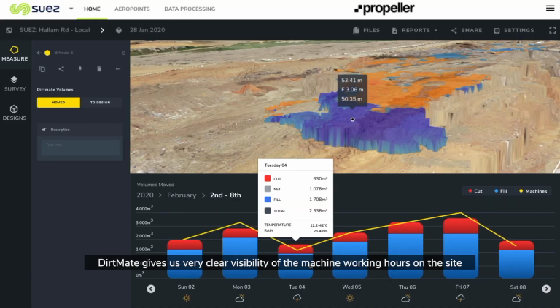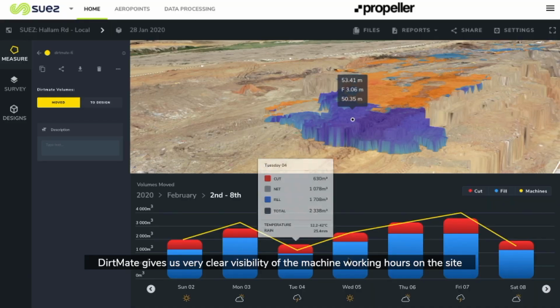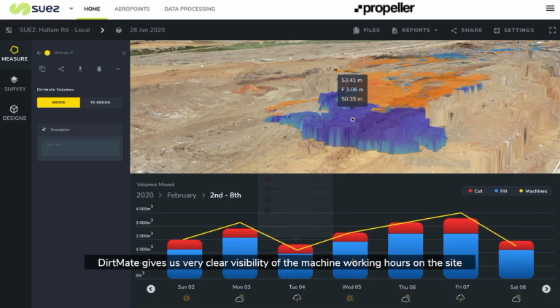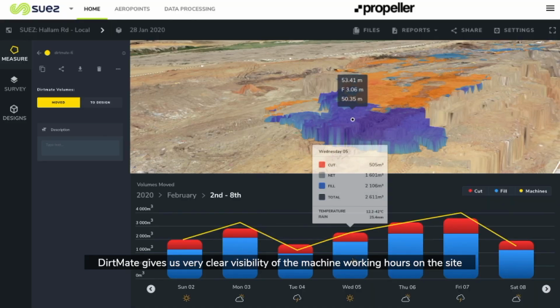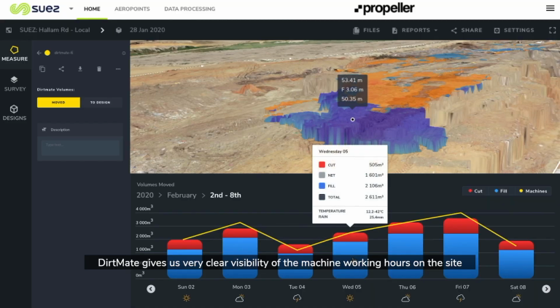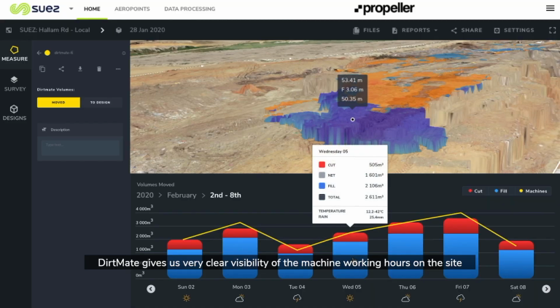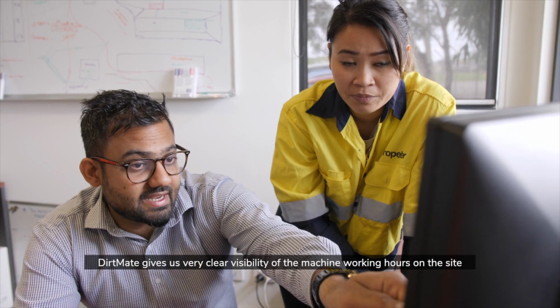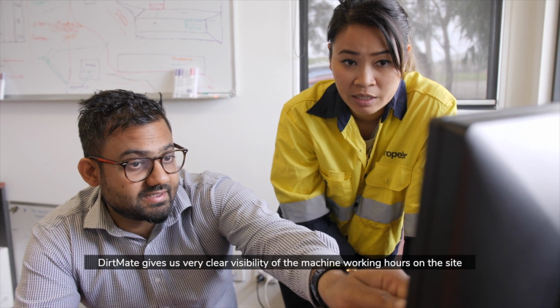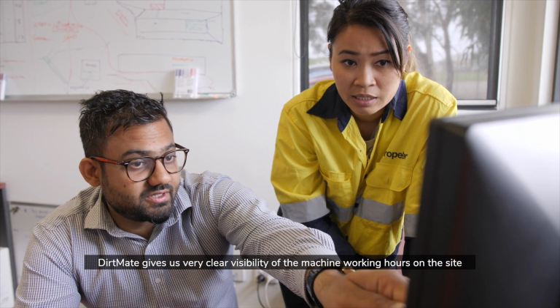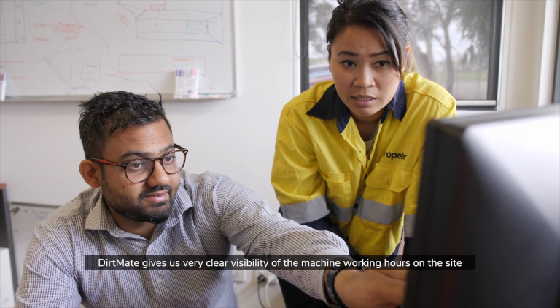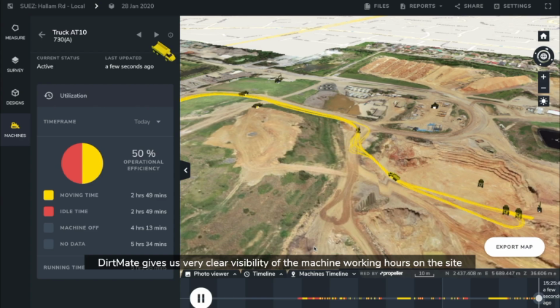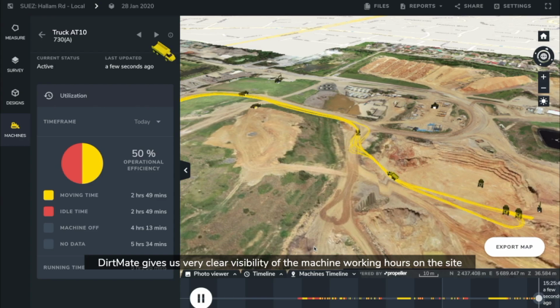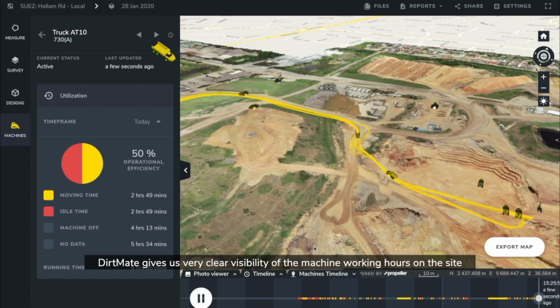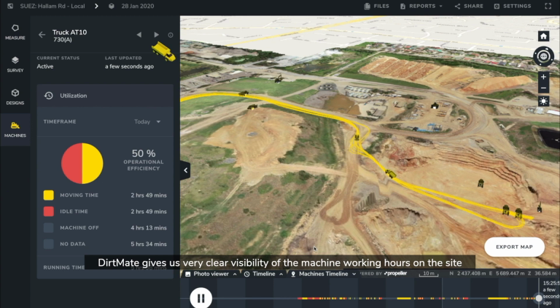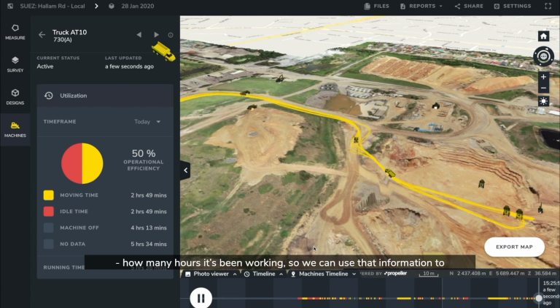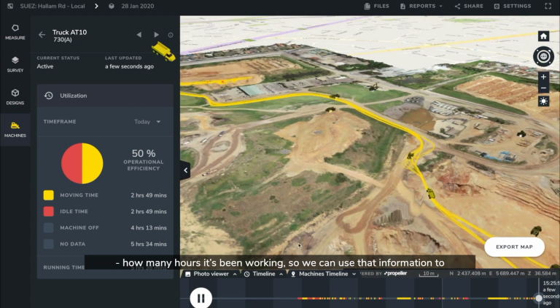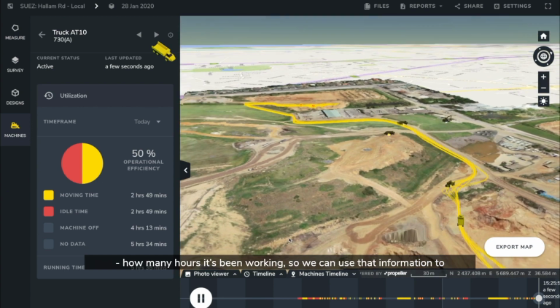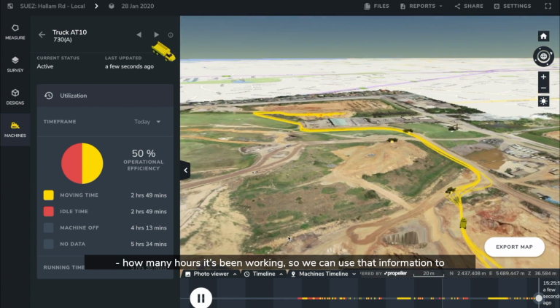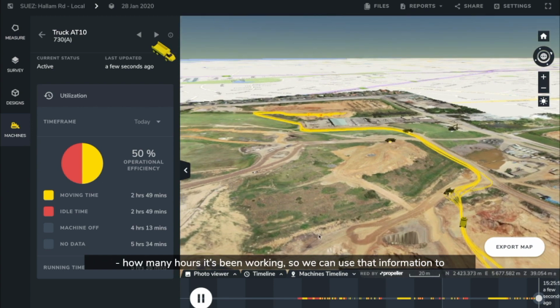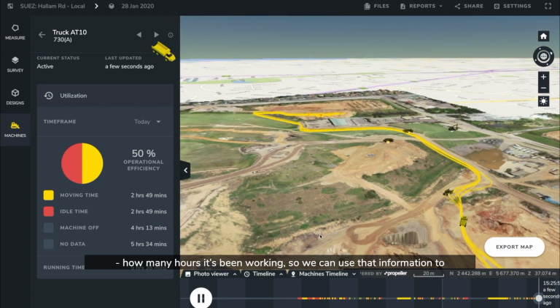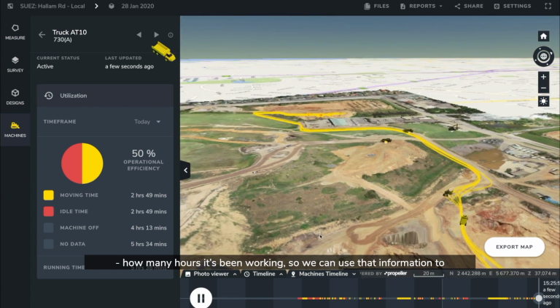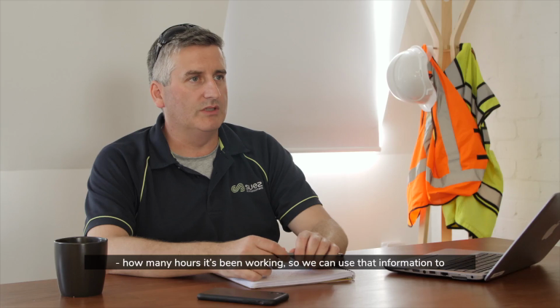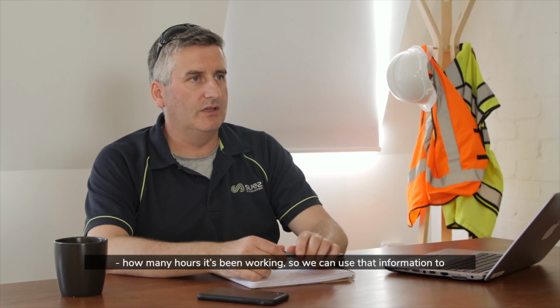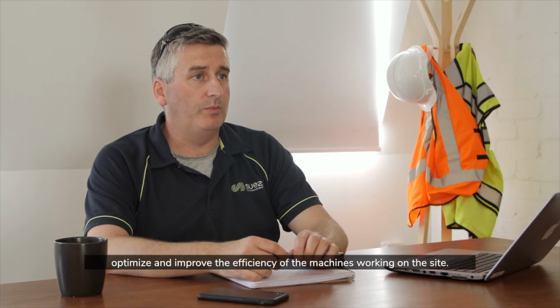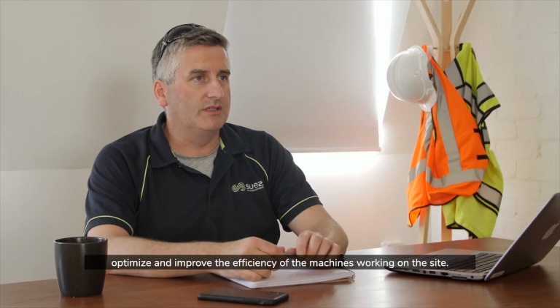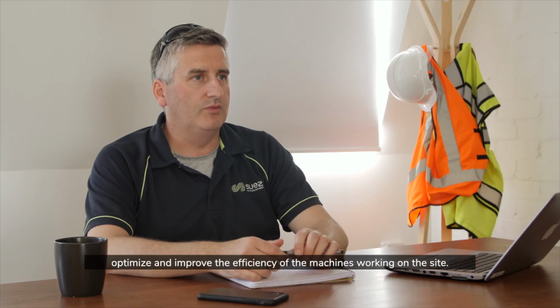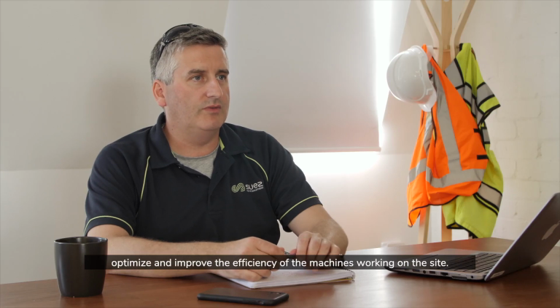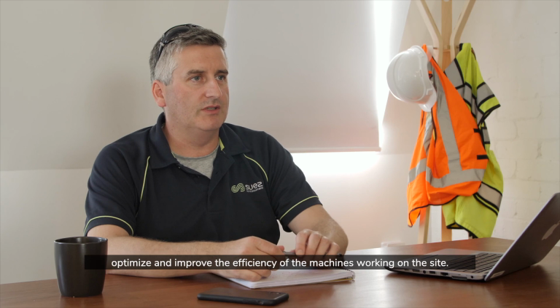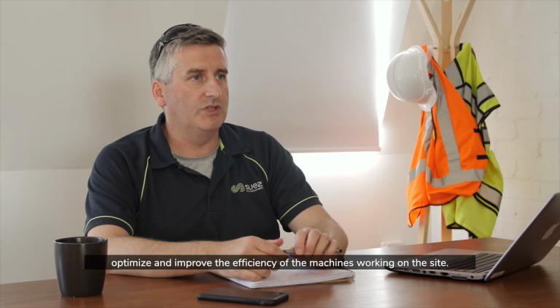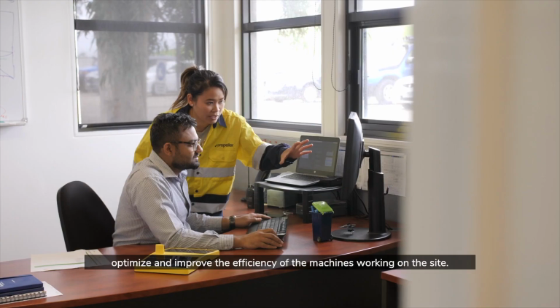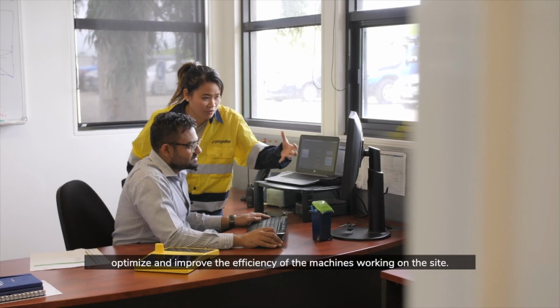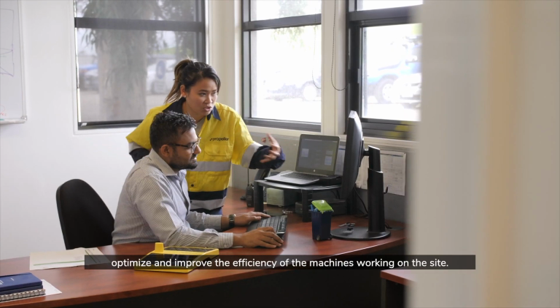DirtMate gives us very clear visibility on a machine's working hours on the site — how many hours it's been working. So we can use that information to optimize and improve the efficiency of the machines working on the site.